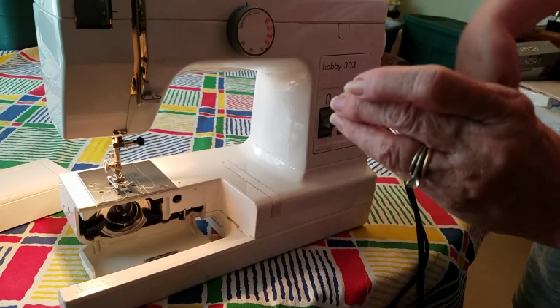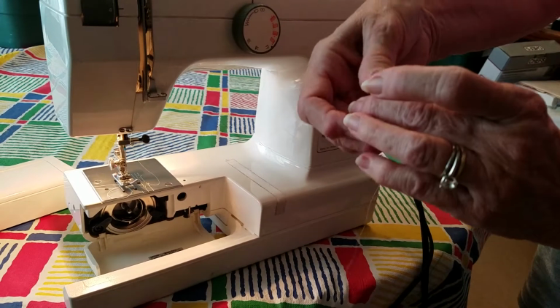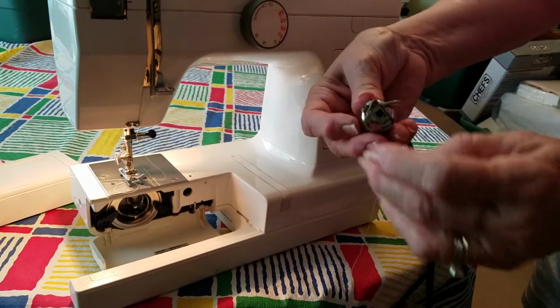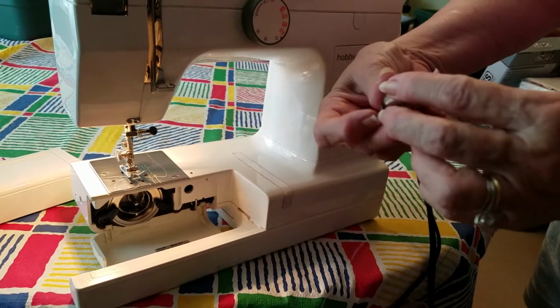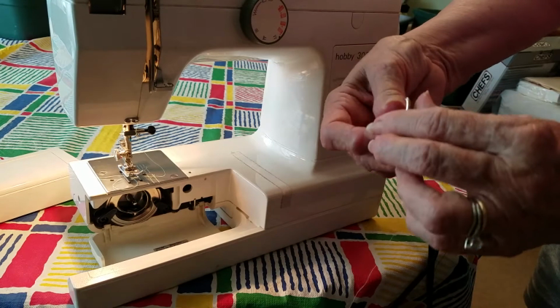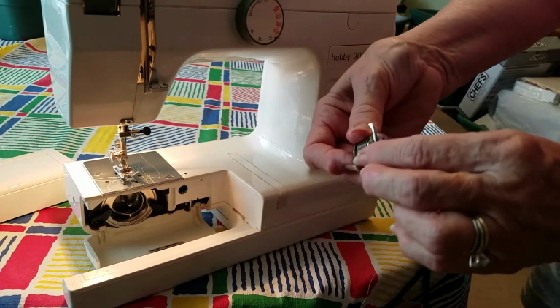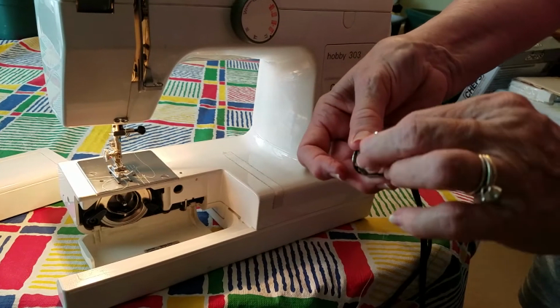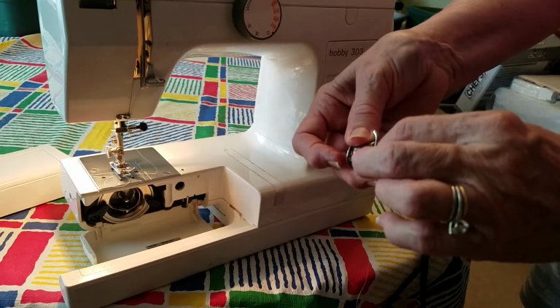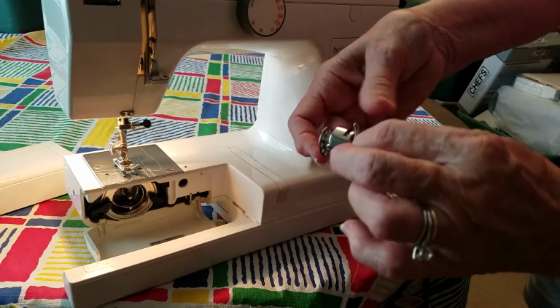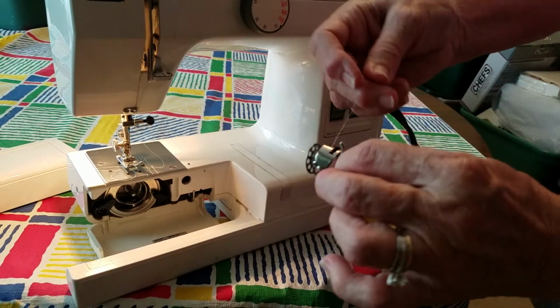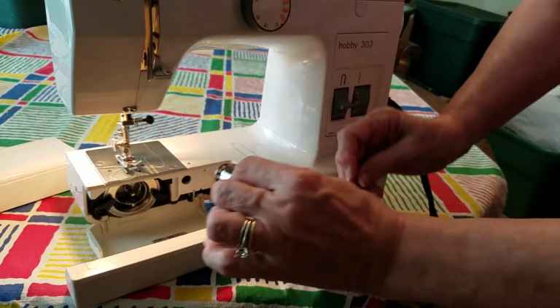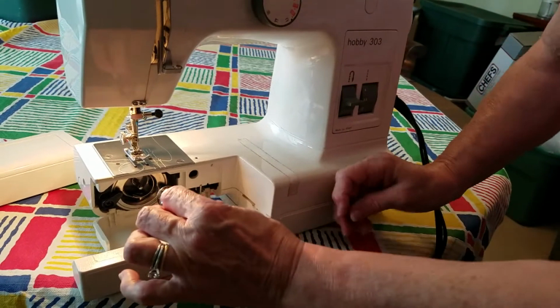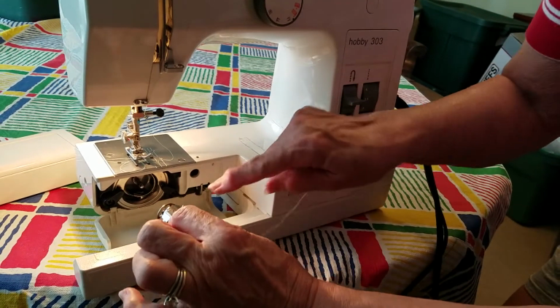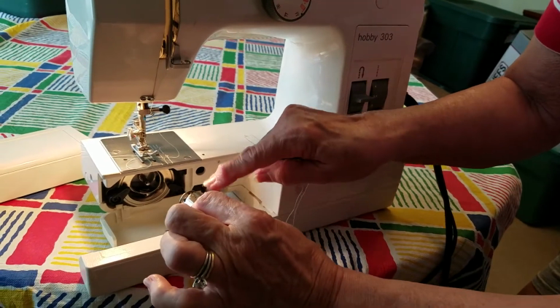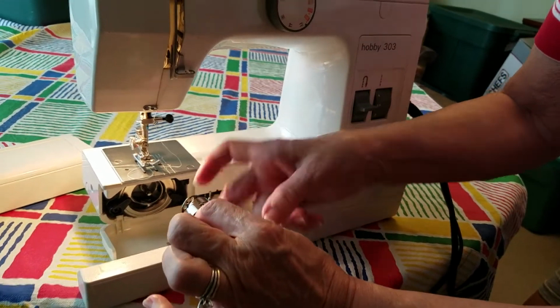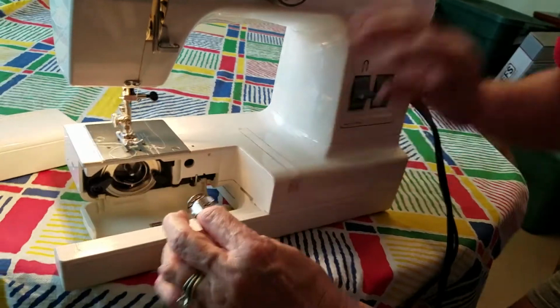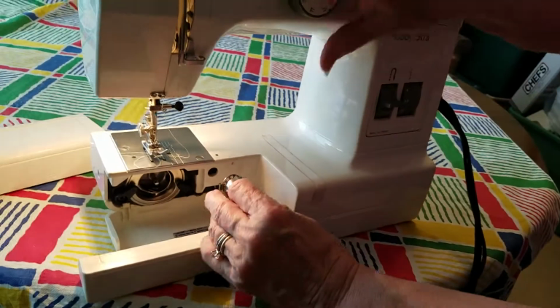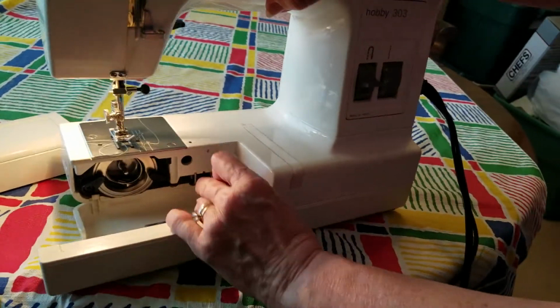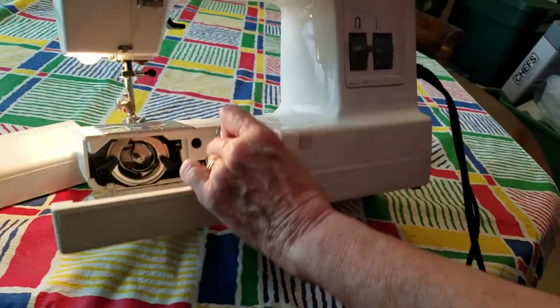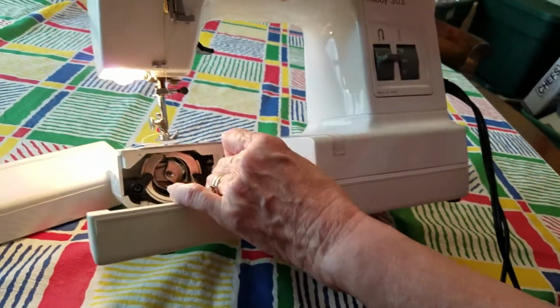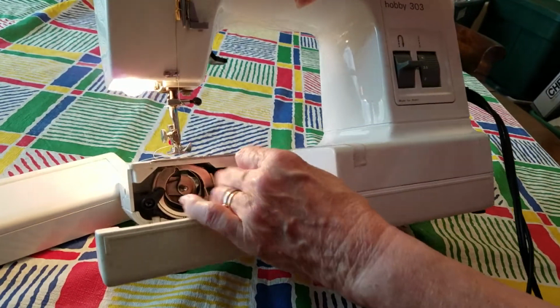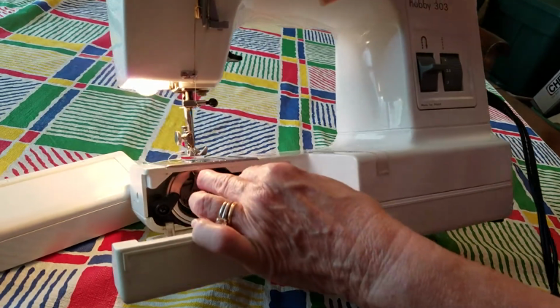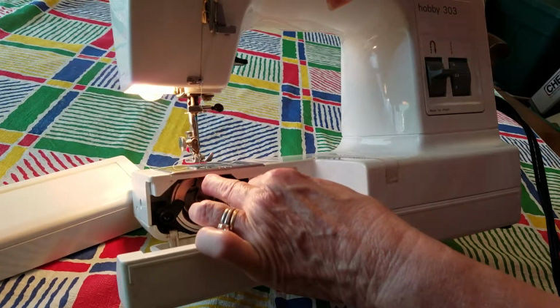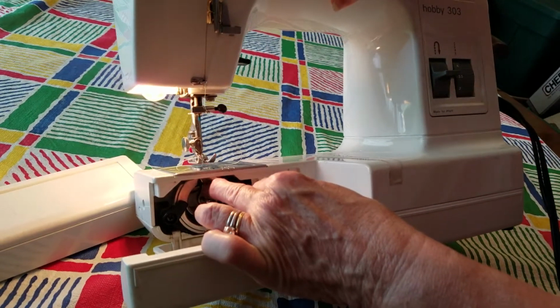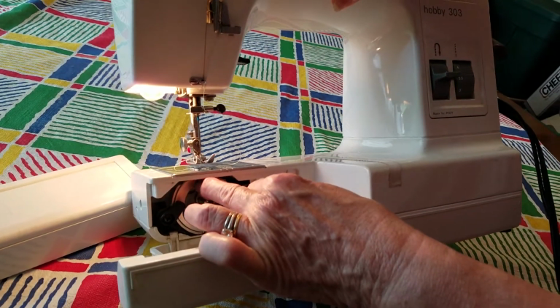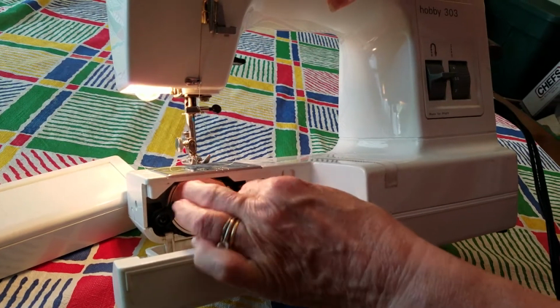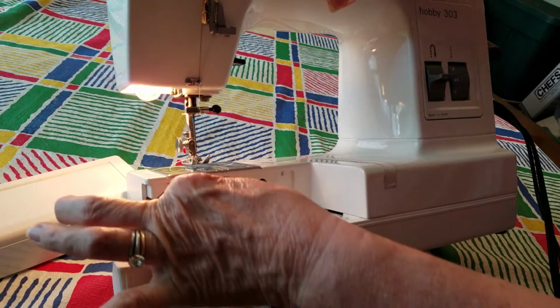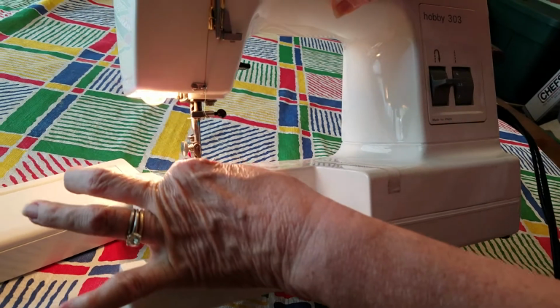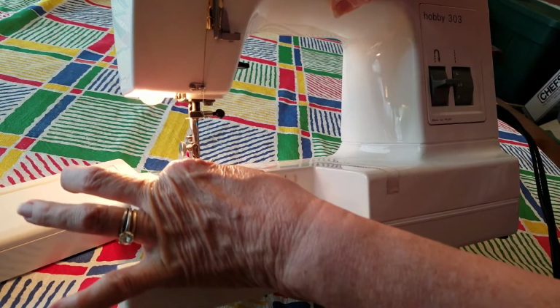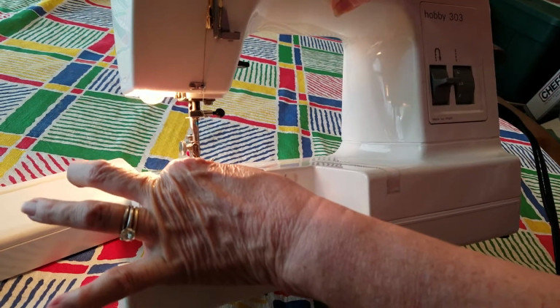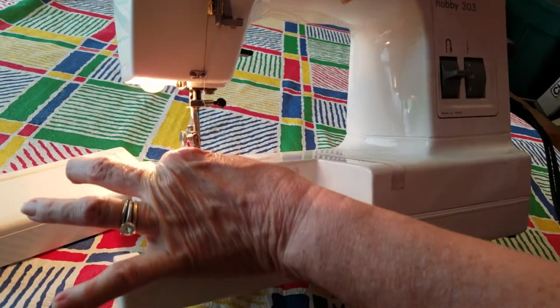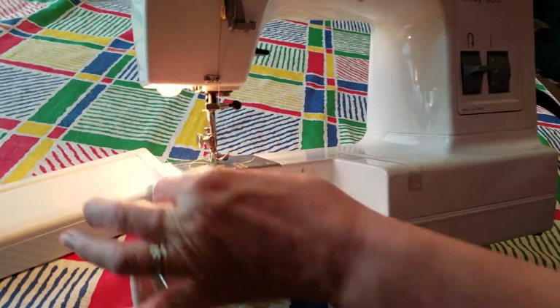And you put it back in. You're going to do the same thing — get a hold of this little latch. You want to have this little thing pointing up. You can see that there is a little place for that little pointy place right at the top. So you just put it in like that.